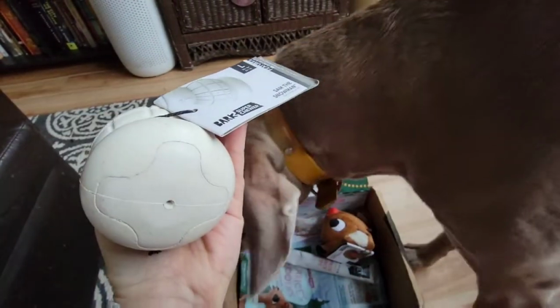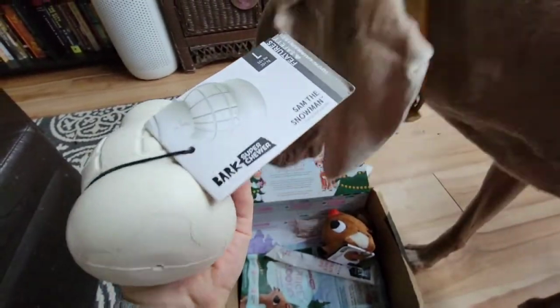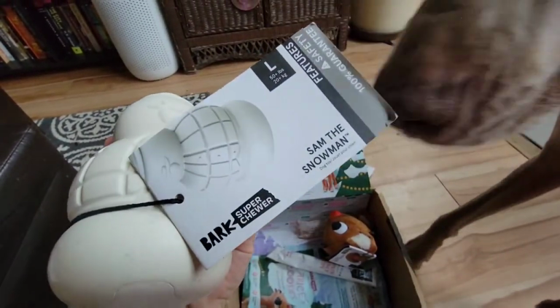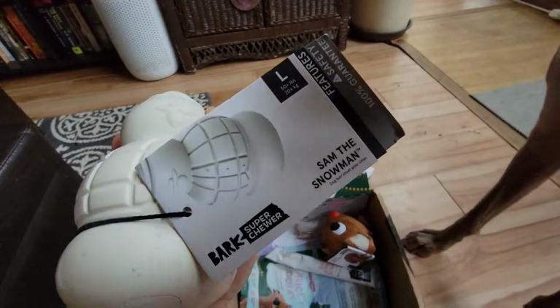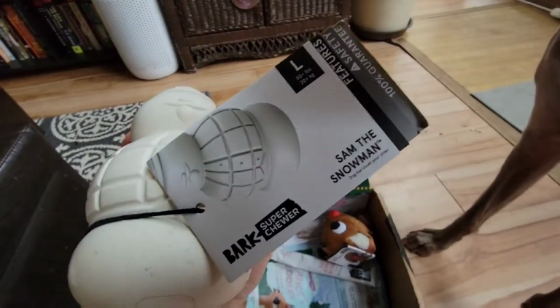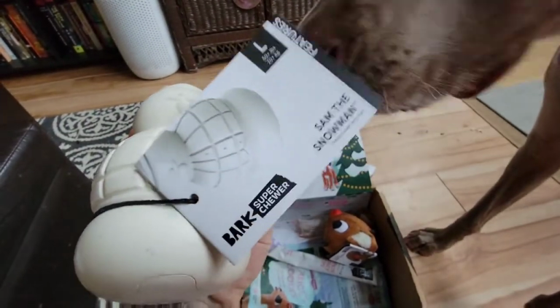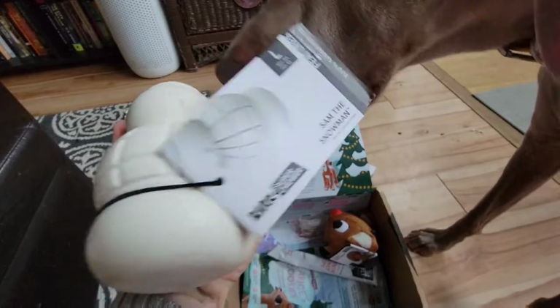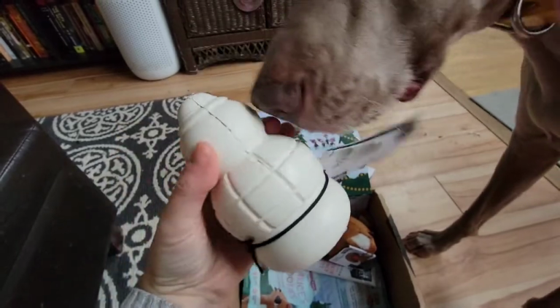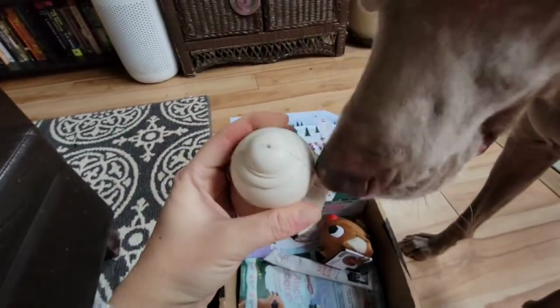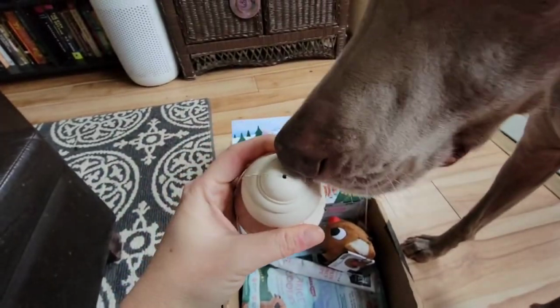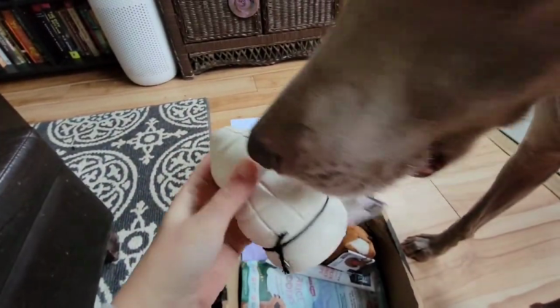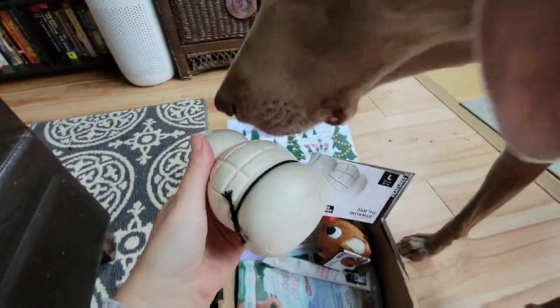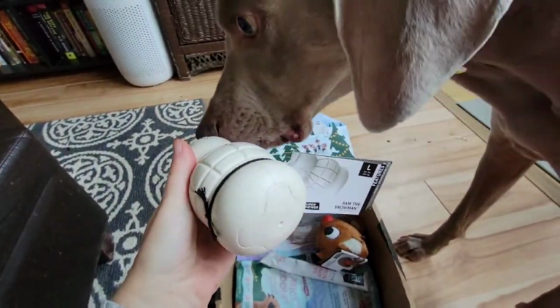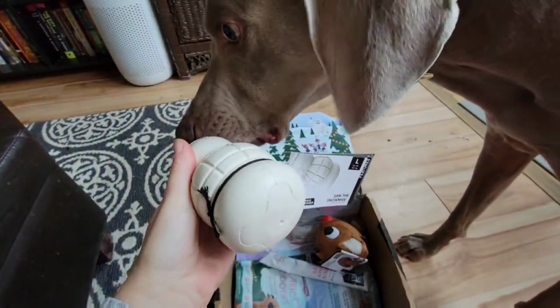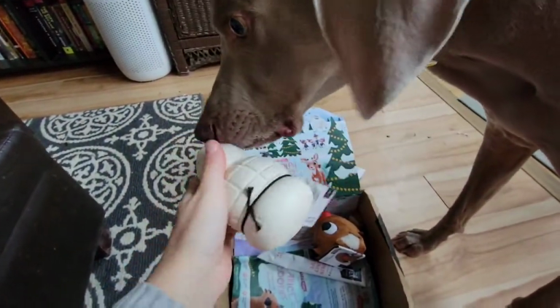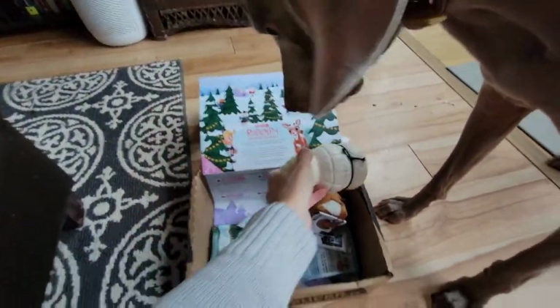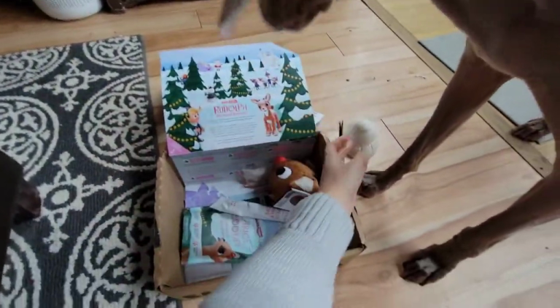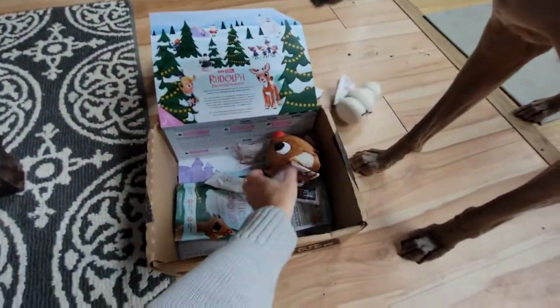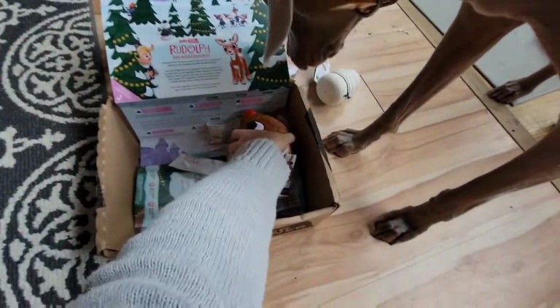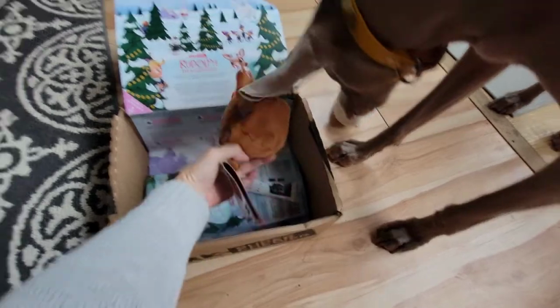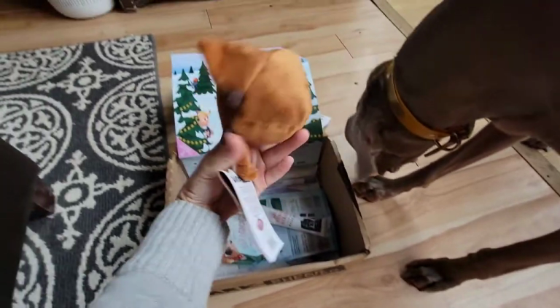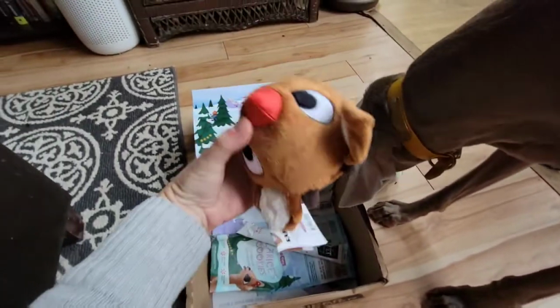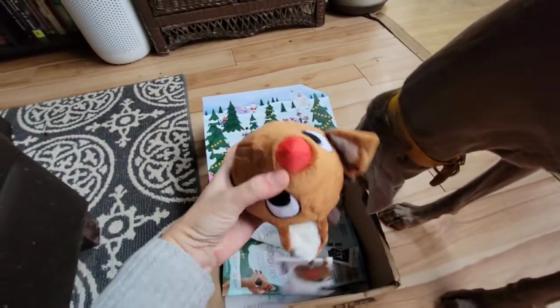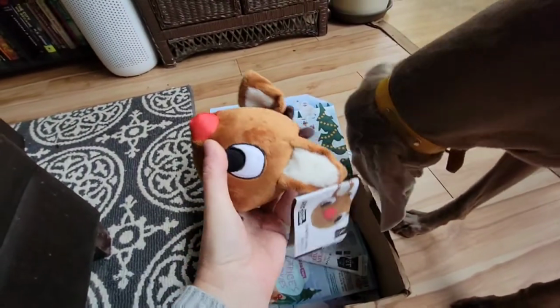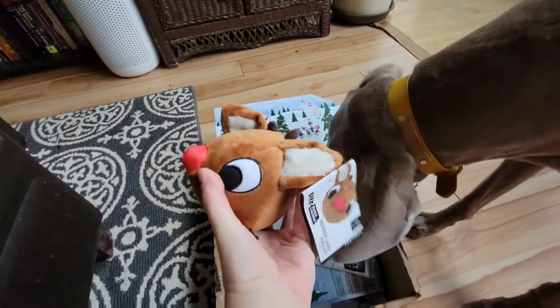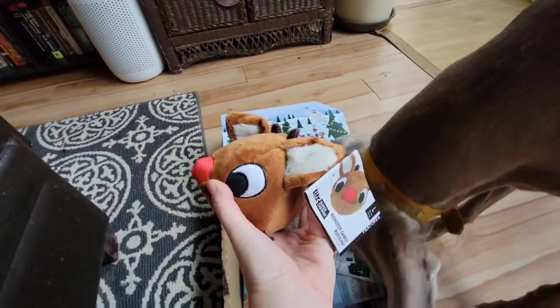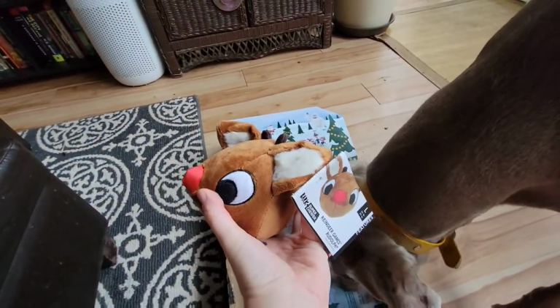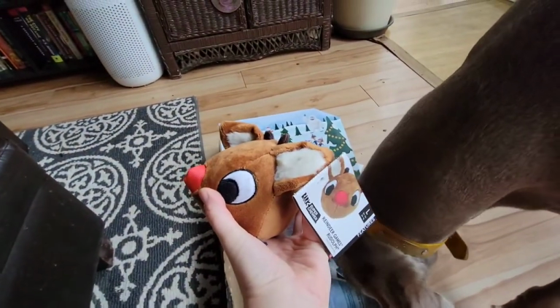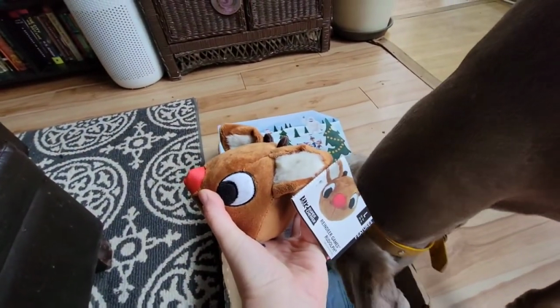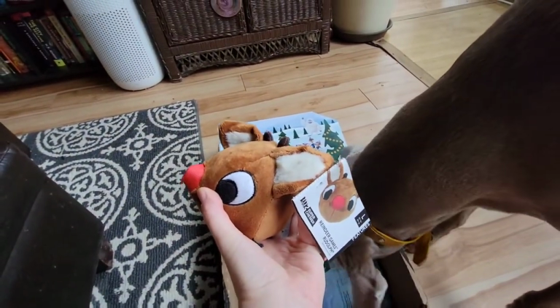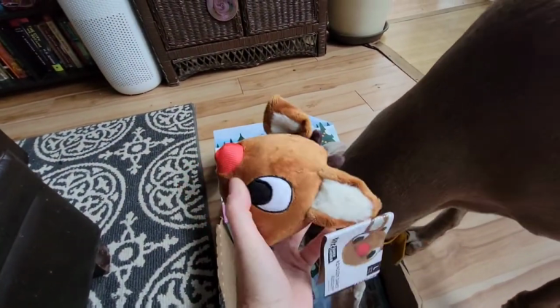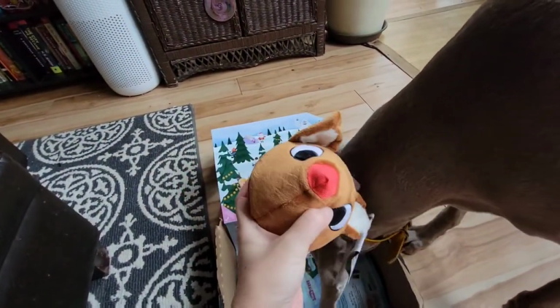Is this one that you can fill? I don't know that you can fill this one. I don't know that you're gonna chew that. And then we got this Reindeer Games Rudolph.